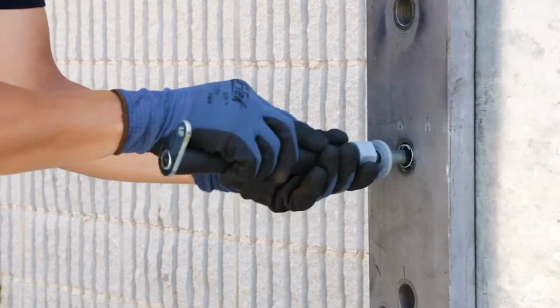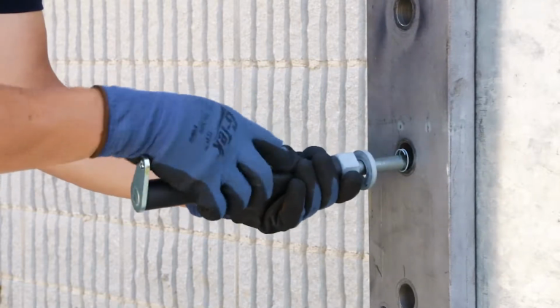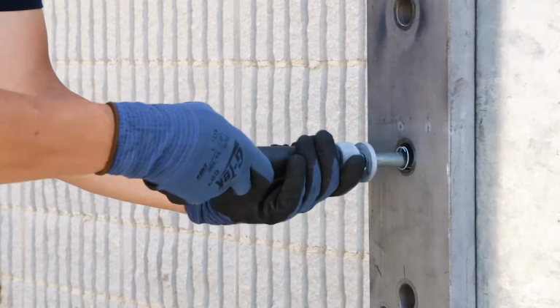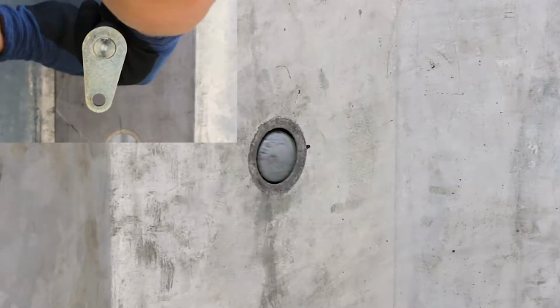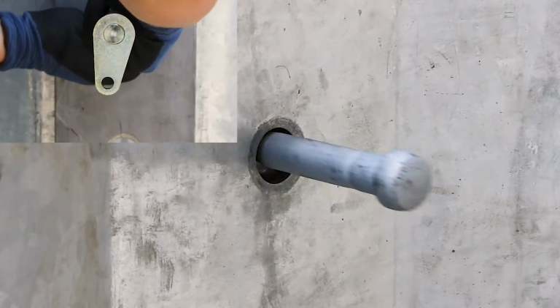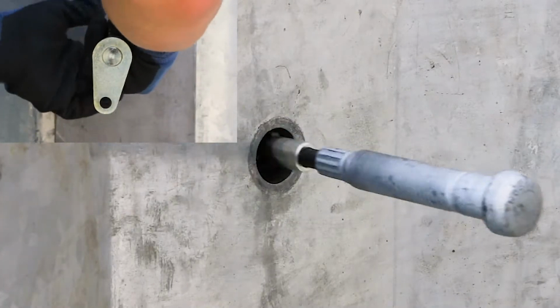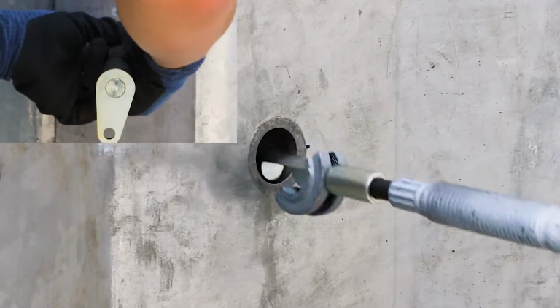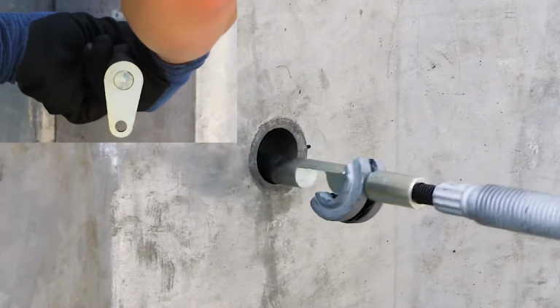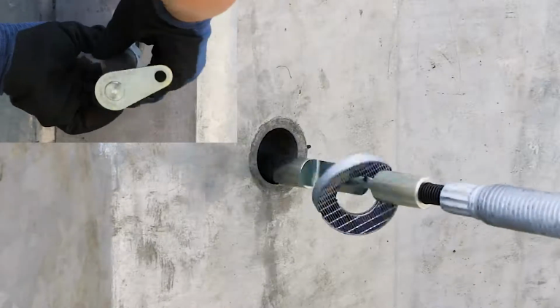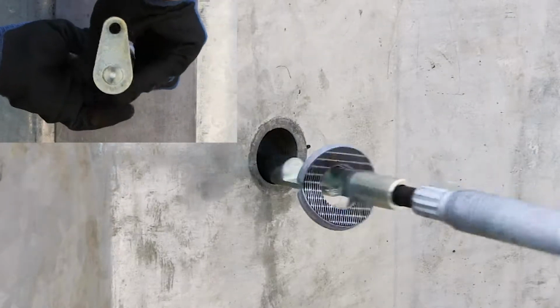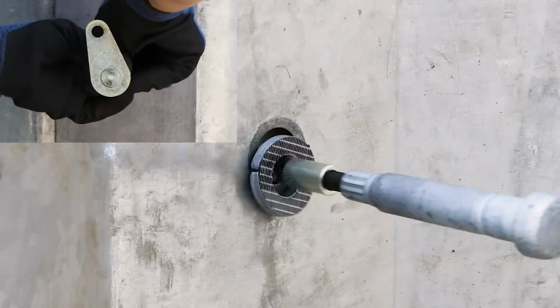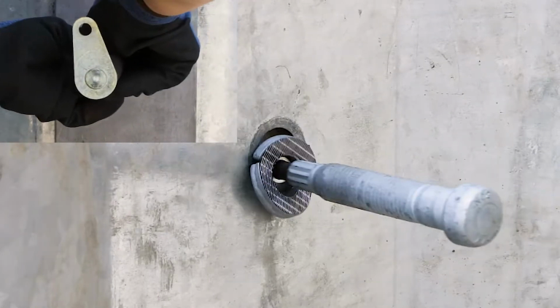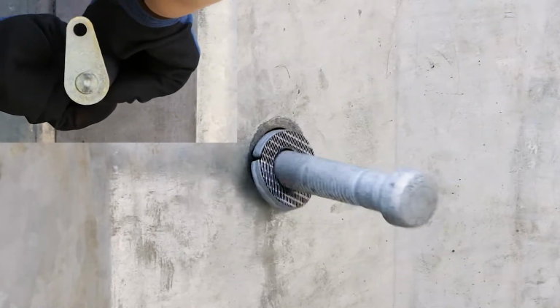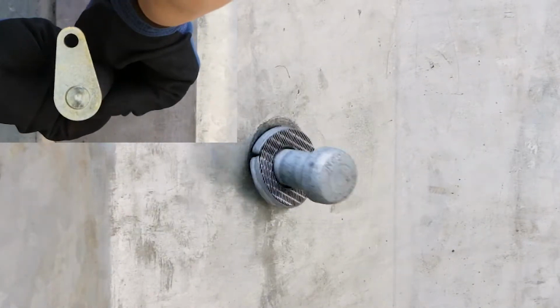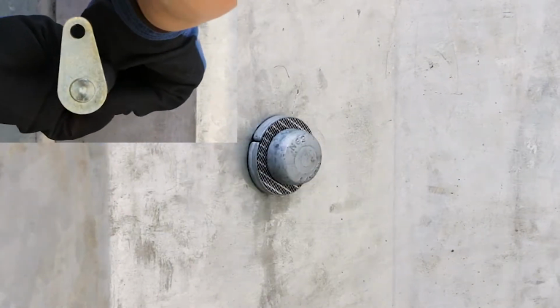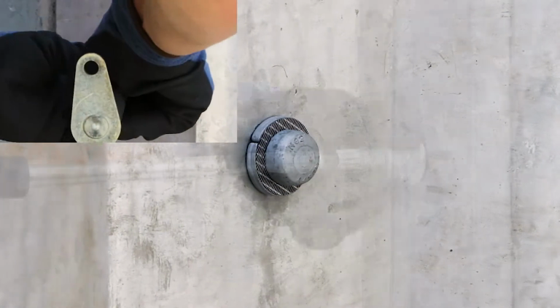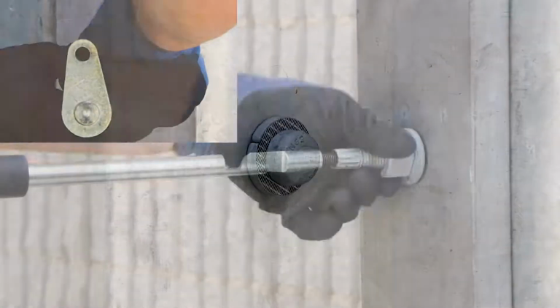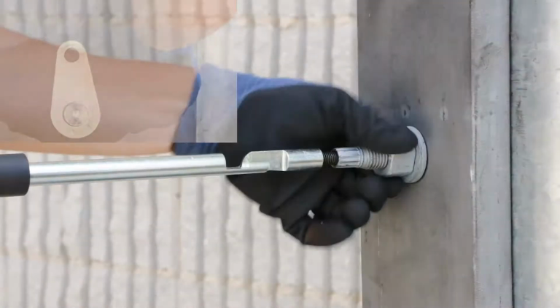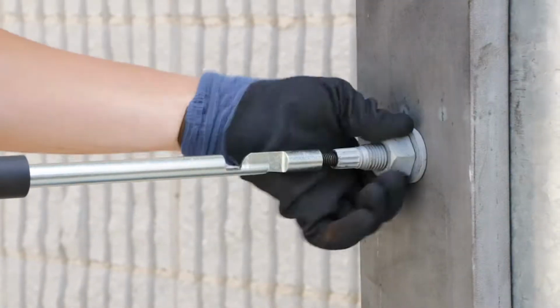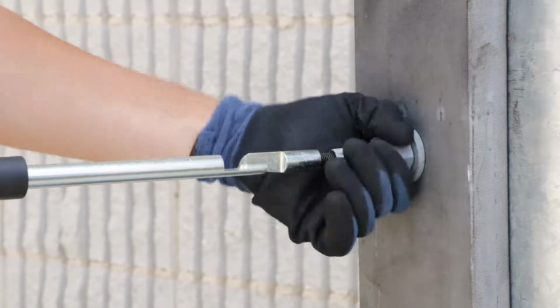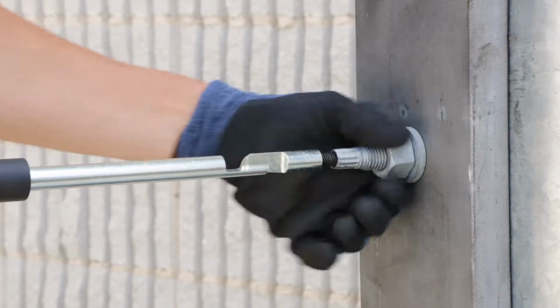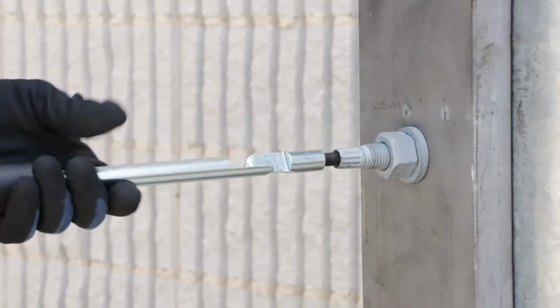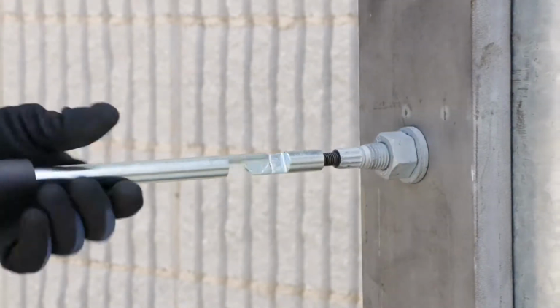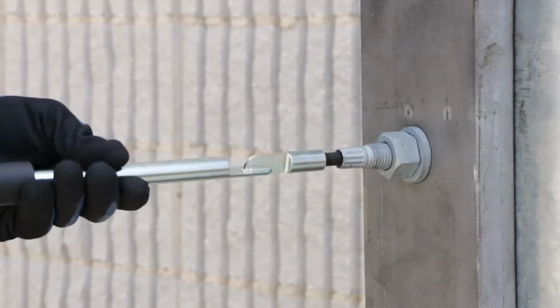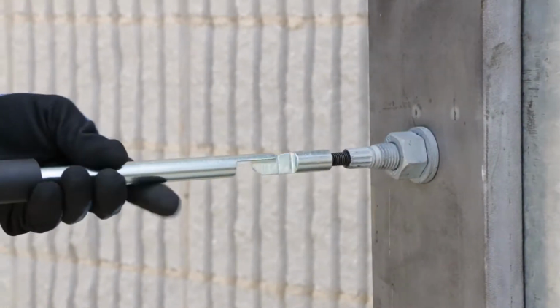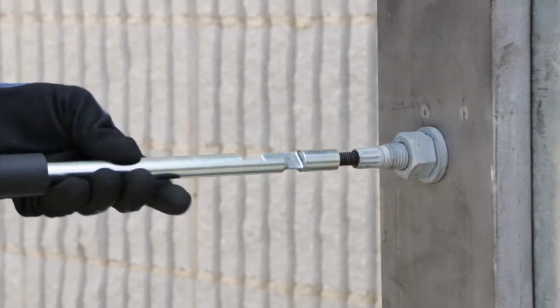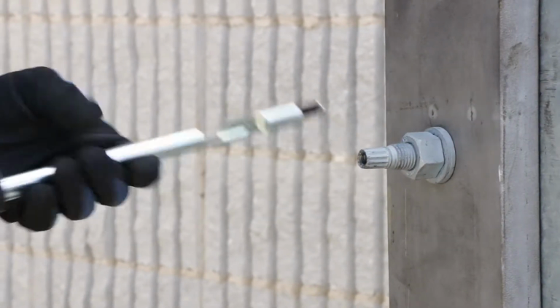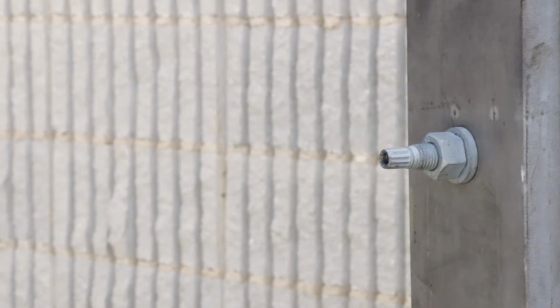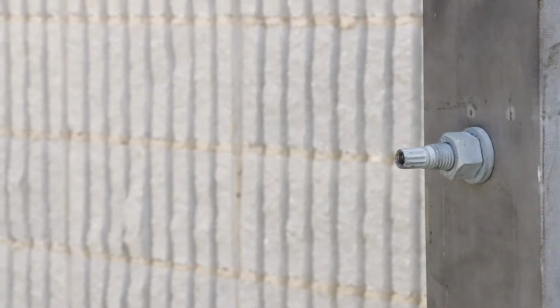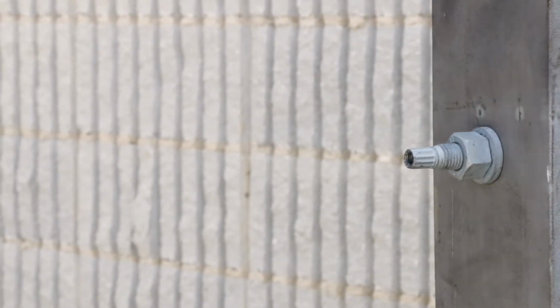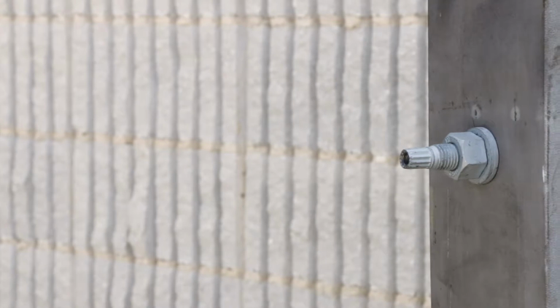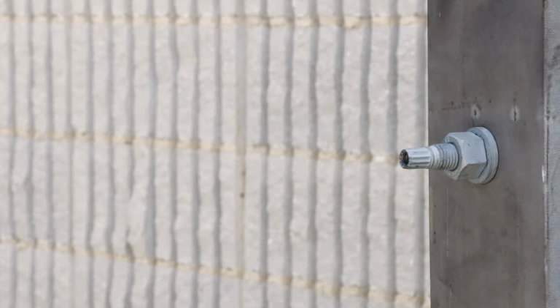Pull the bolt back out again. The split washer will expand and secure the blind end of the bolt. Then, hand secure the nut and tensioning spring via clockwise tightening, and unscrew the hand tool from the tension control spline.